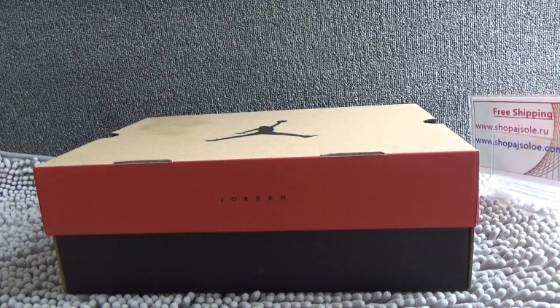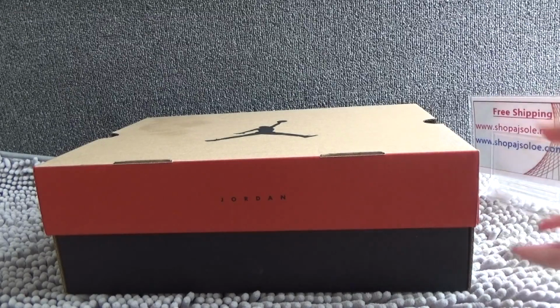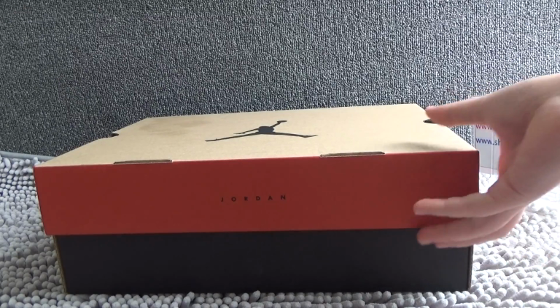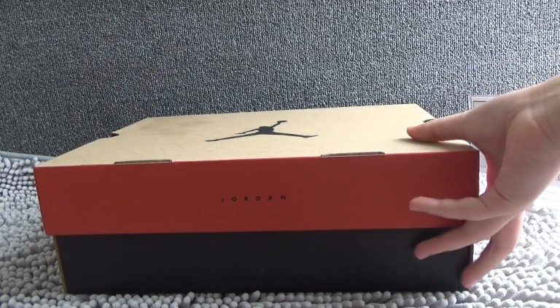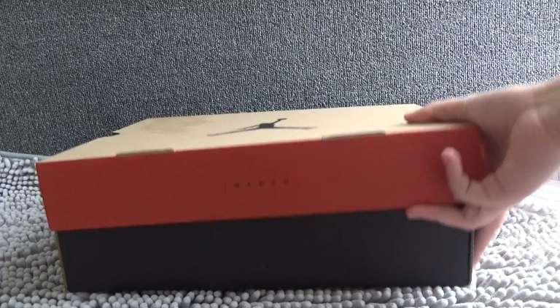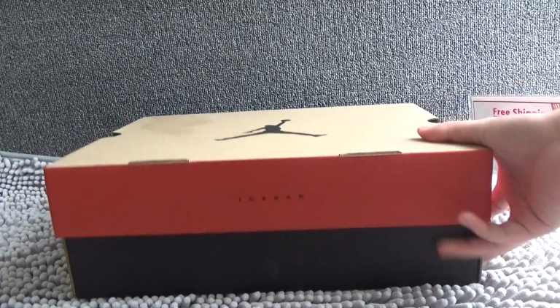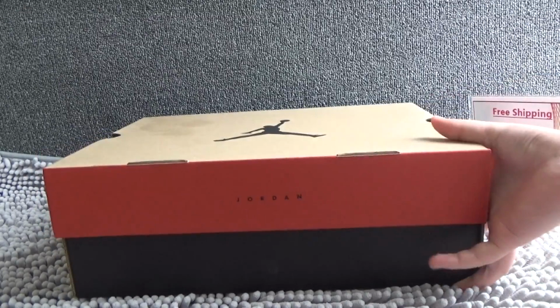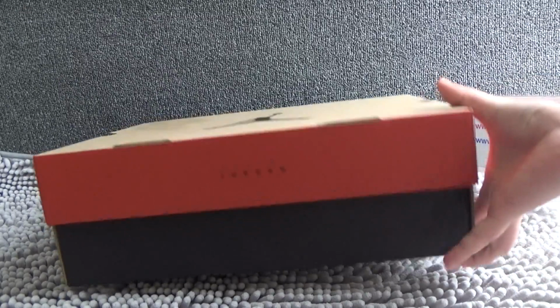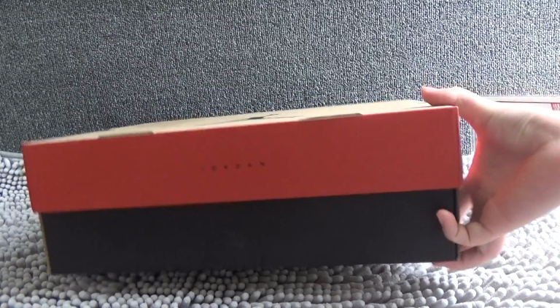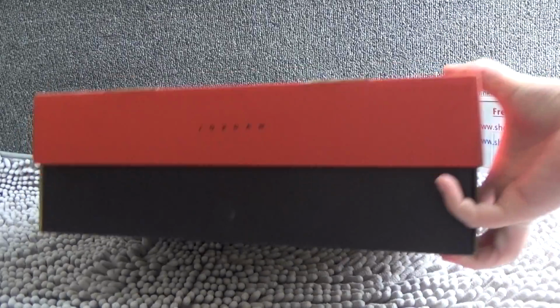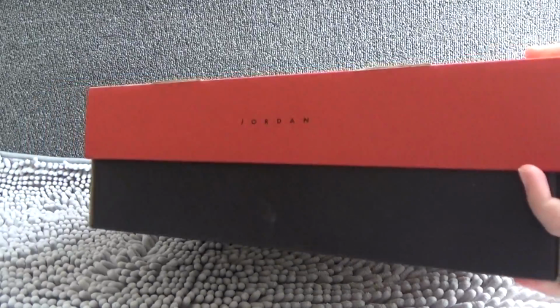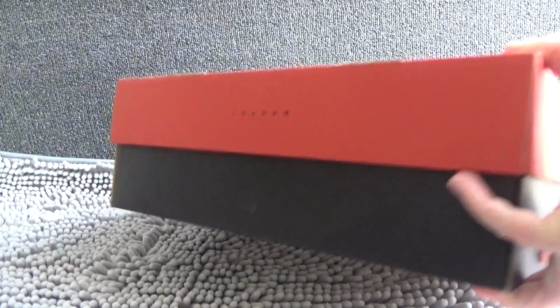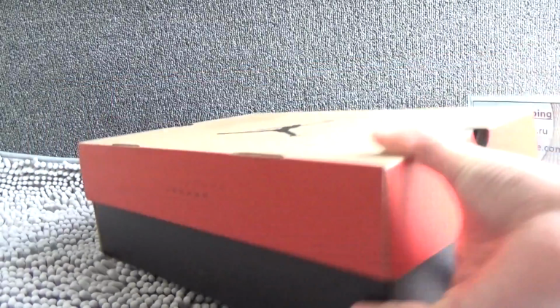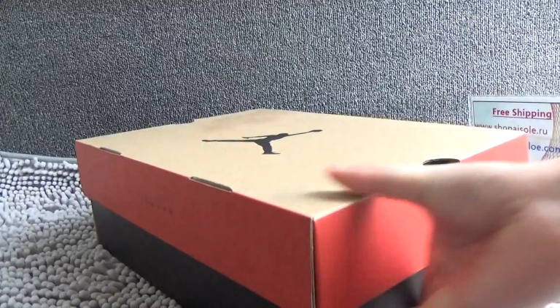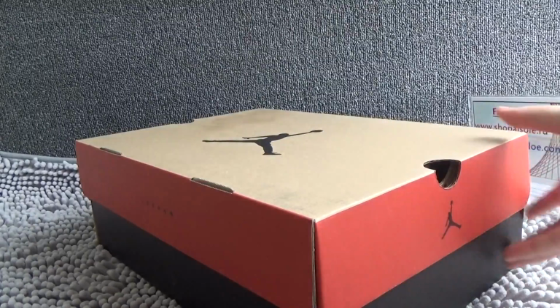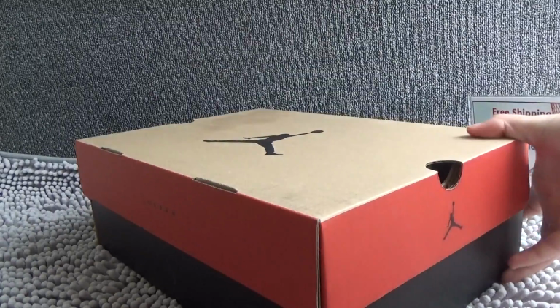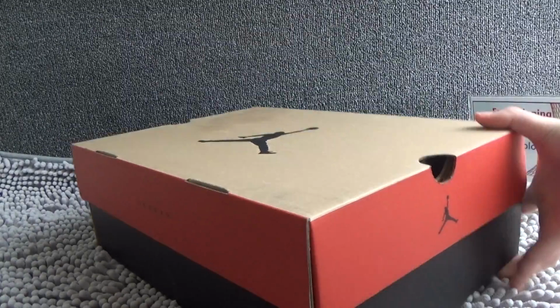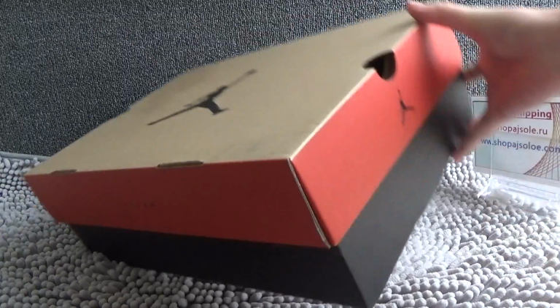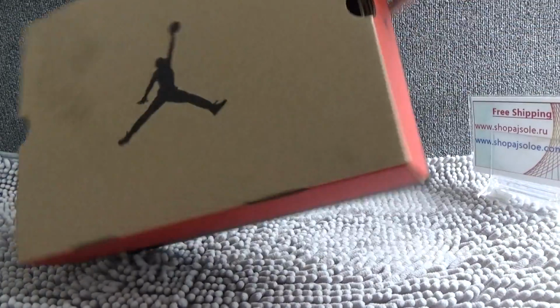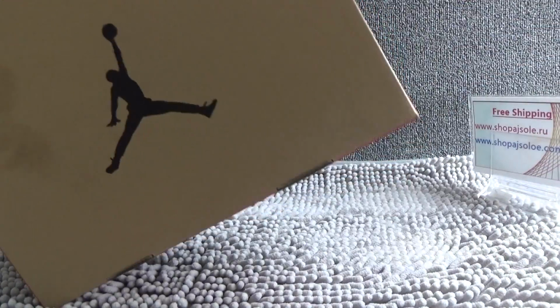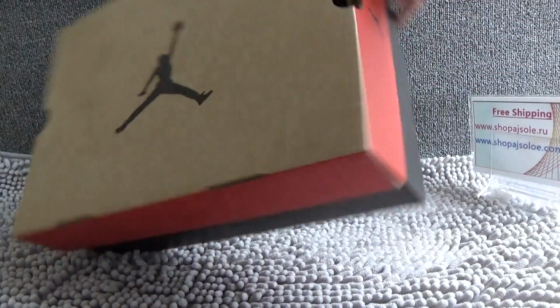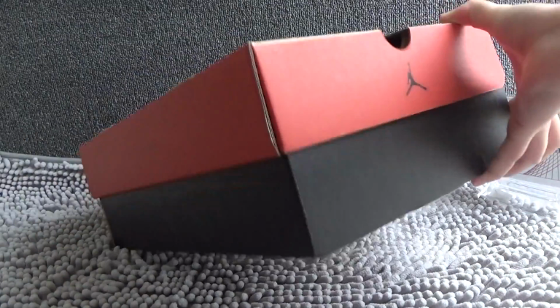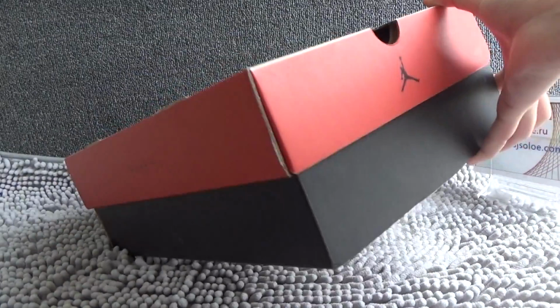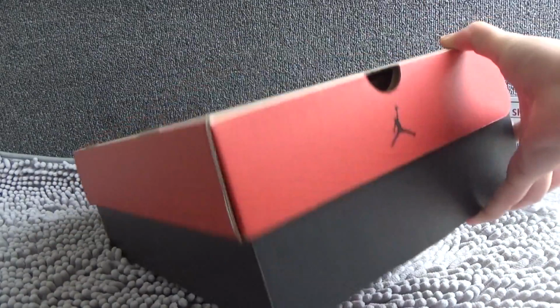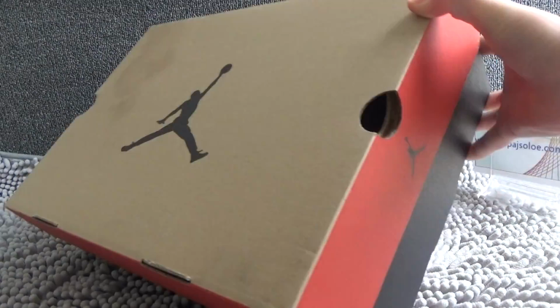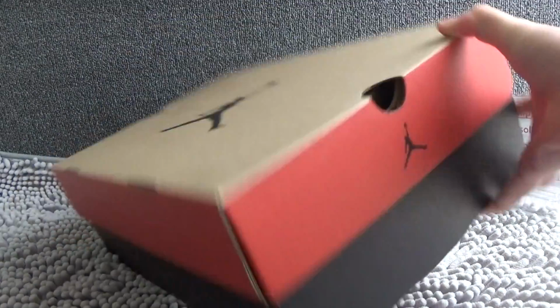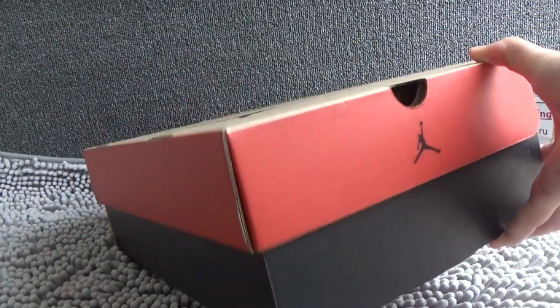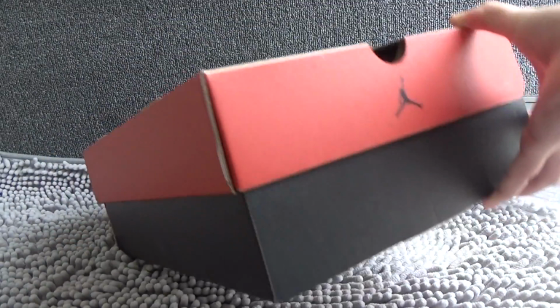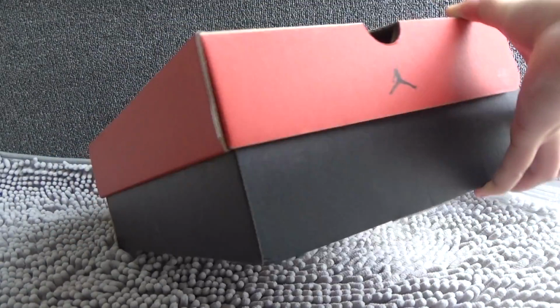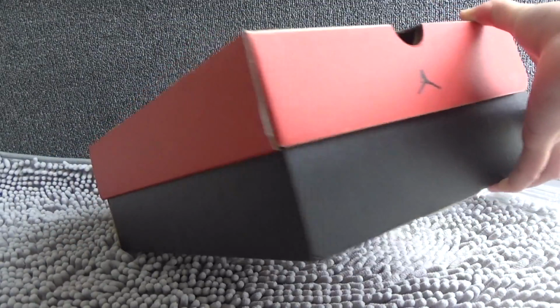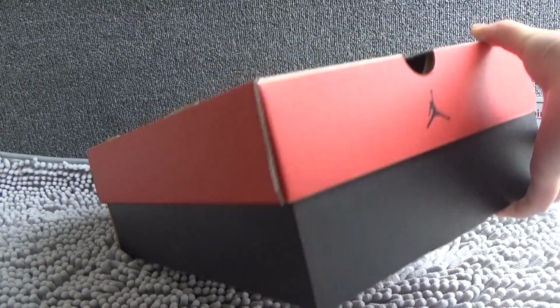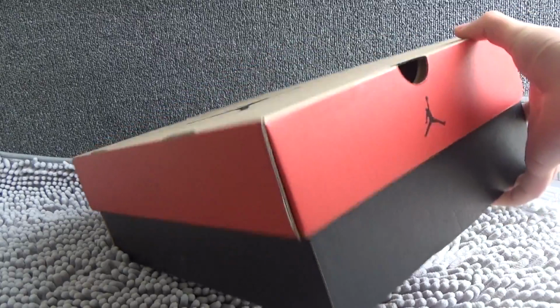Today I will show you the first one. From the front of us, we can see the shoe. It's brown, red and black.